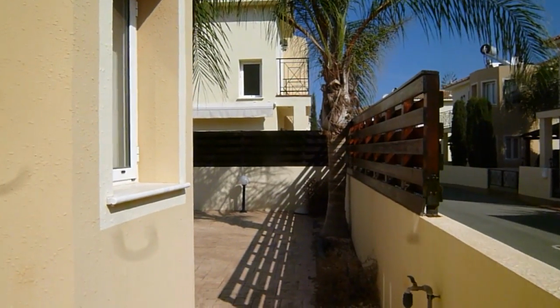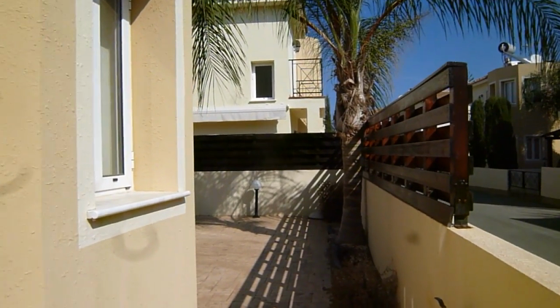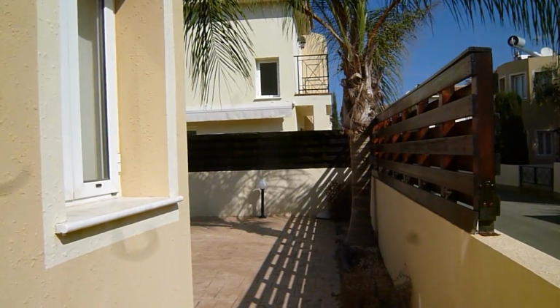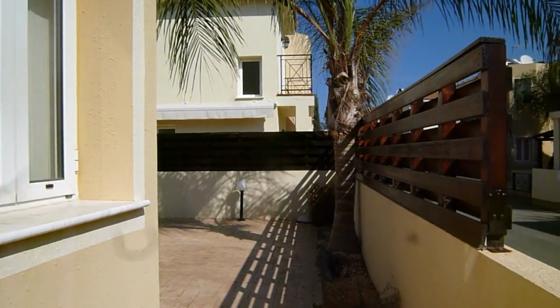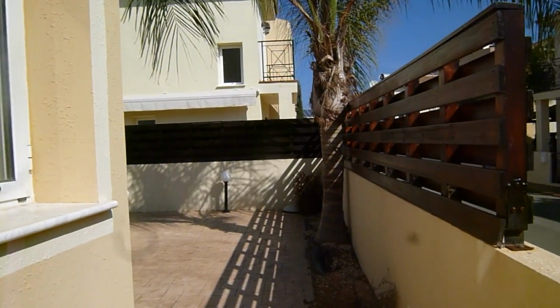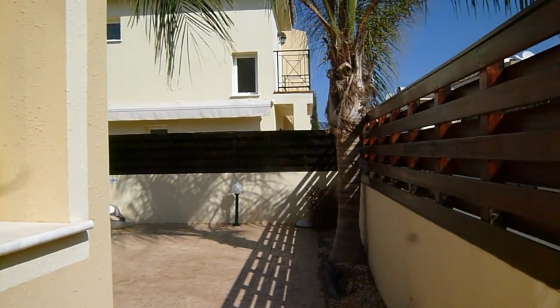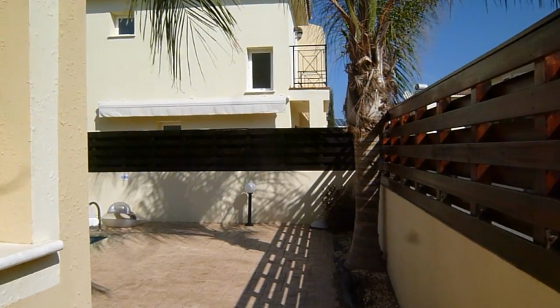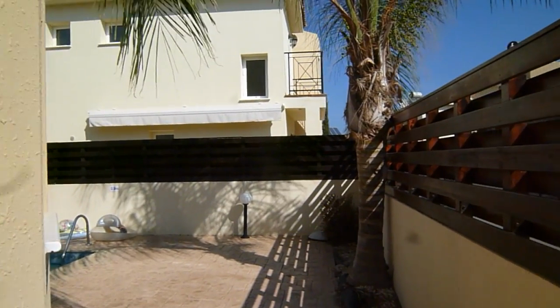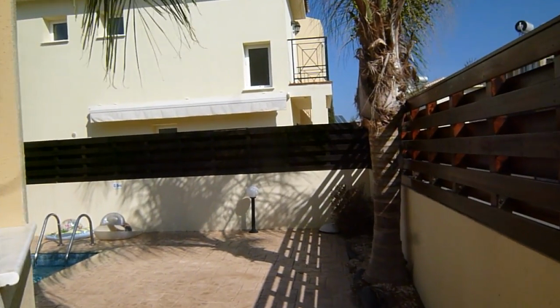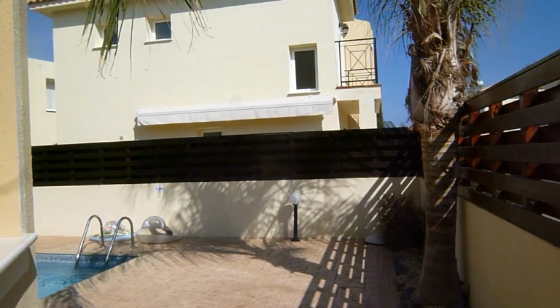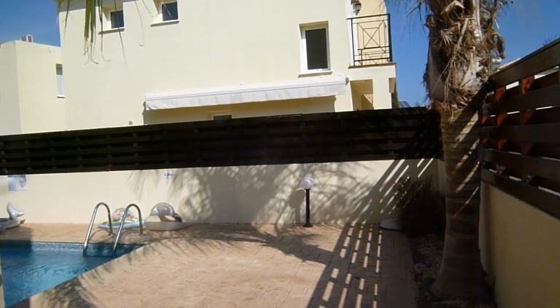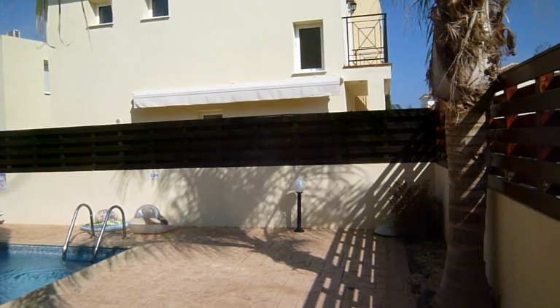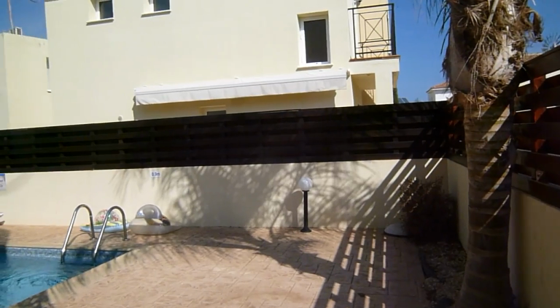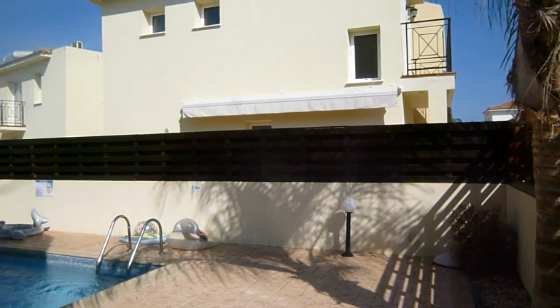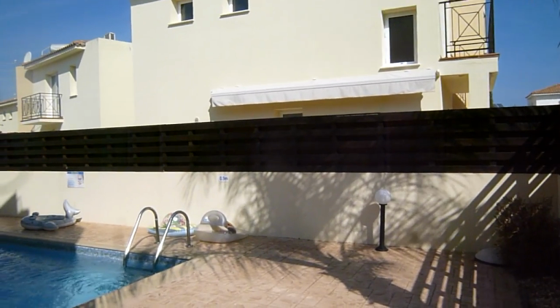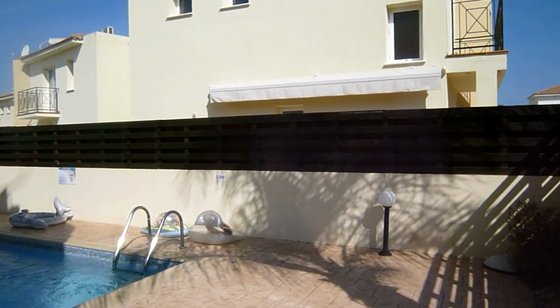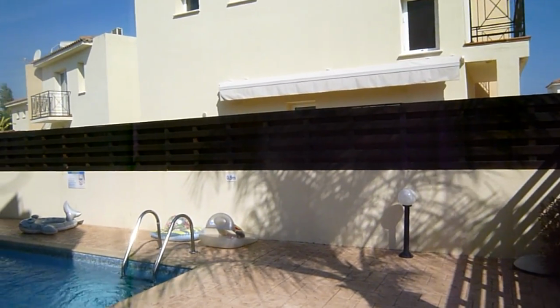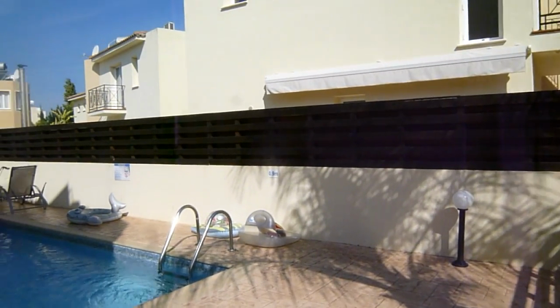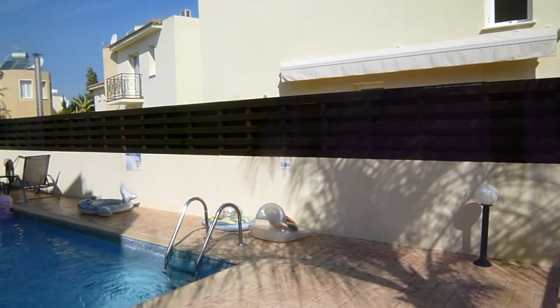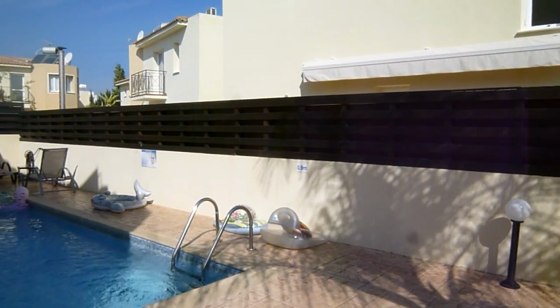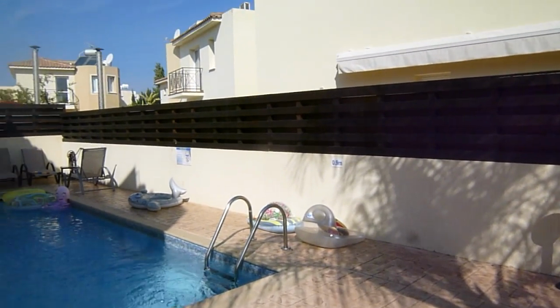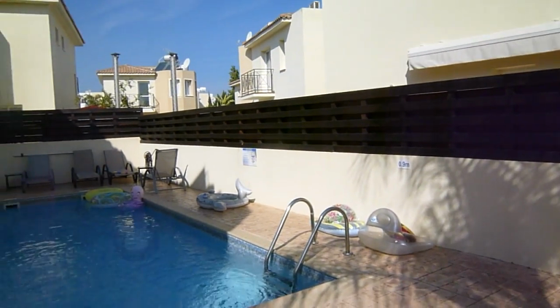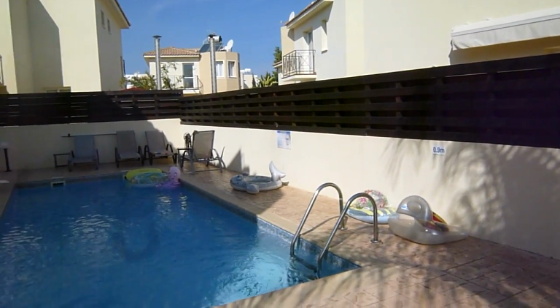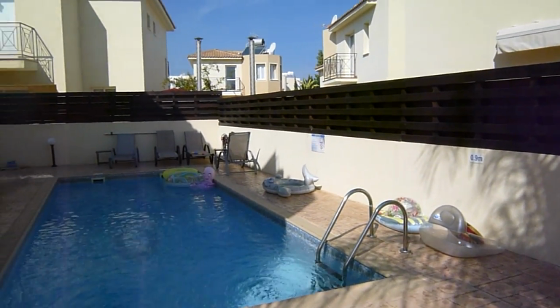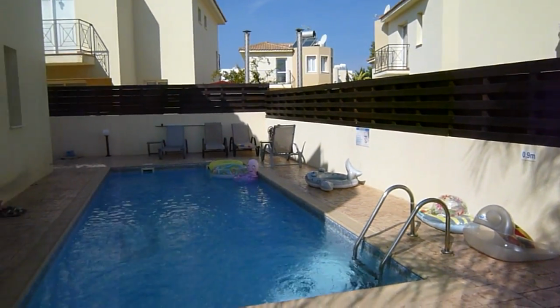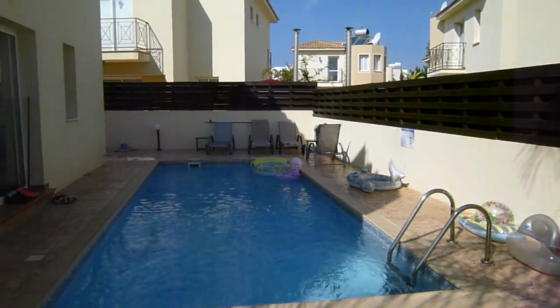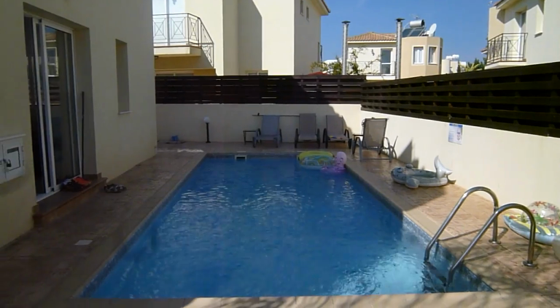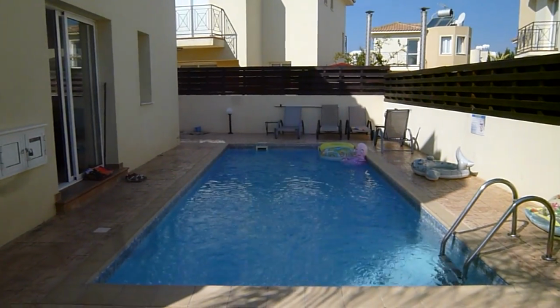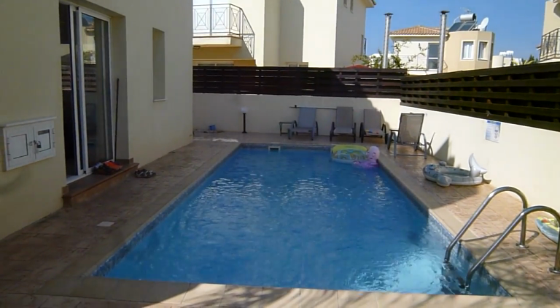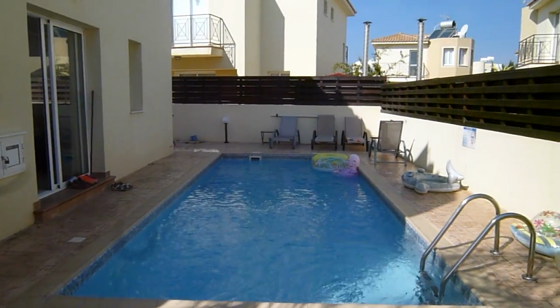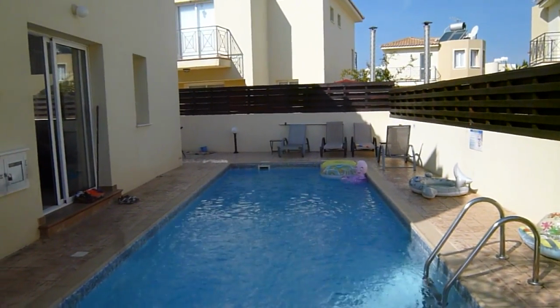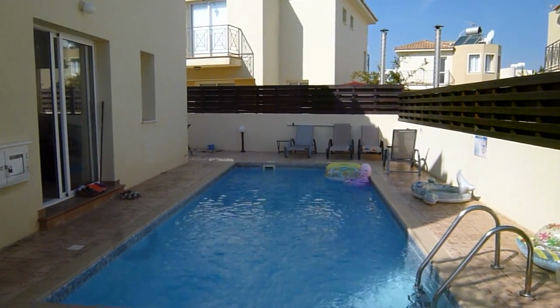Lovely full height fence all the way around, ensuring full privacy. And a lovely, enticing pool.